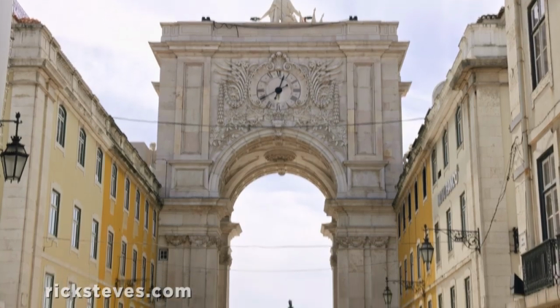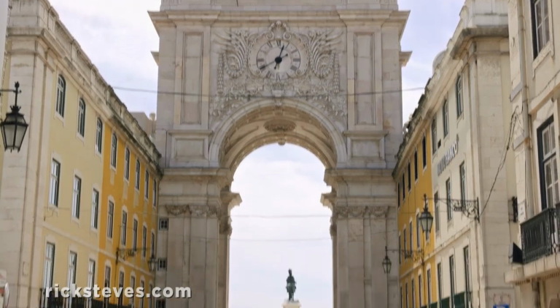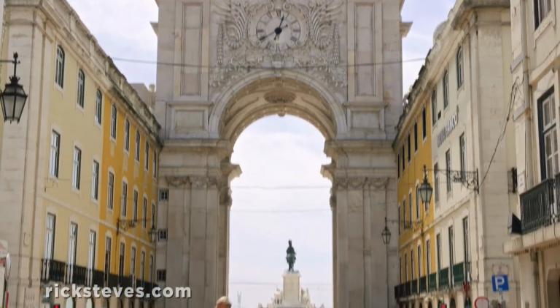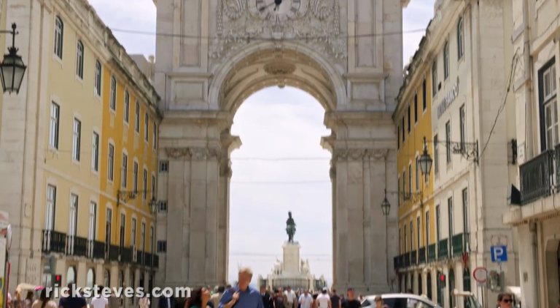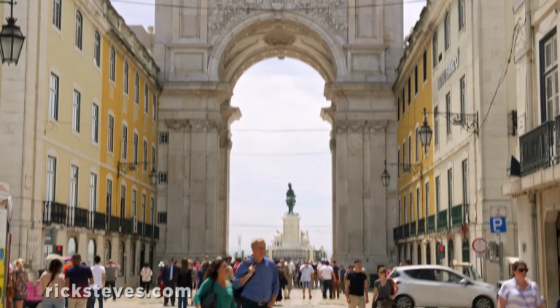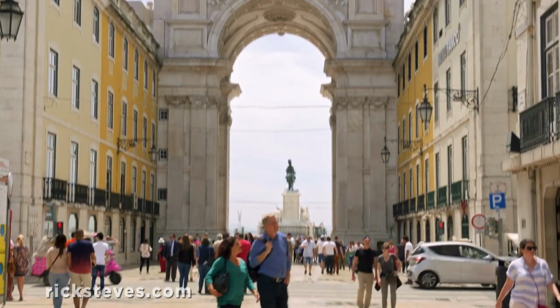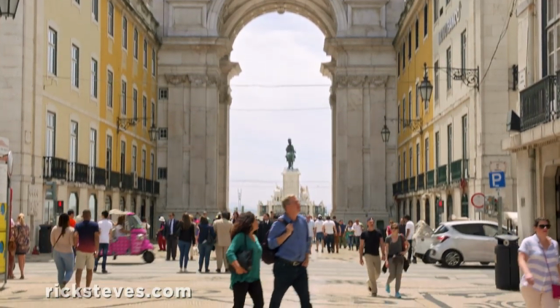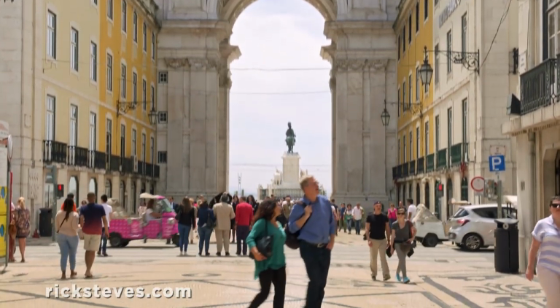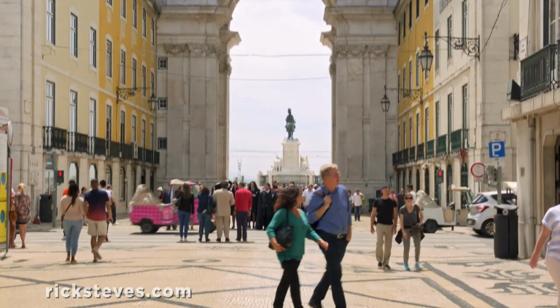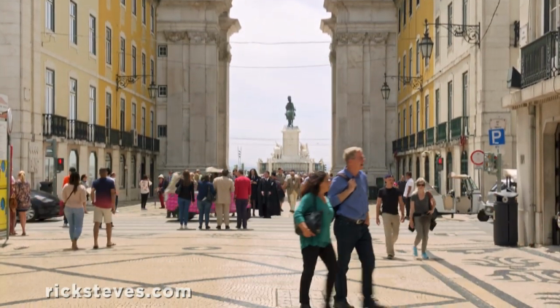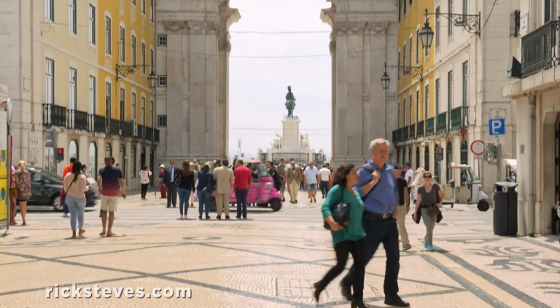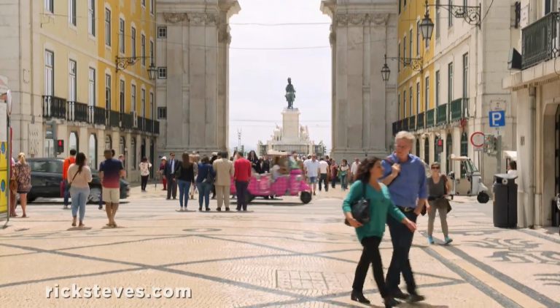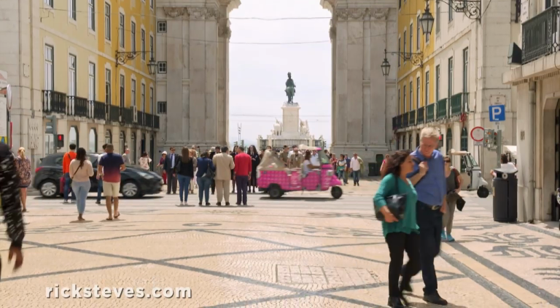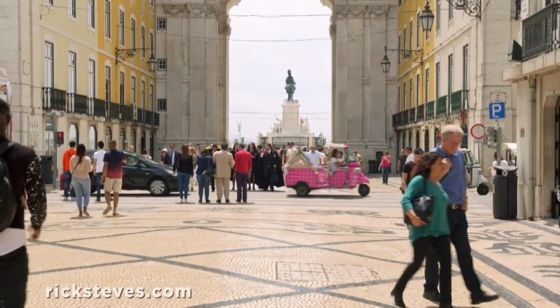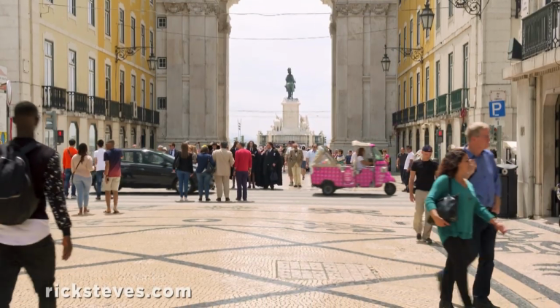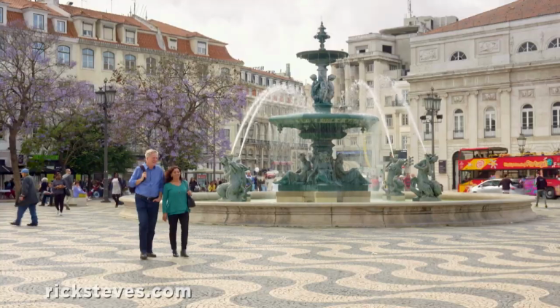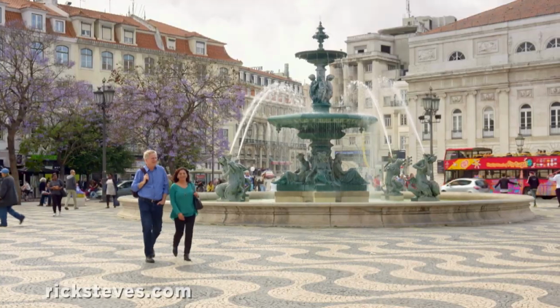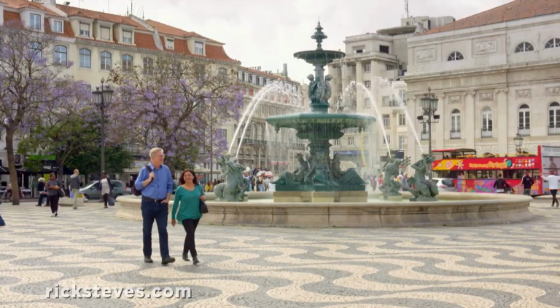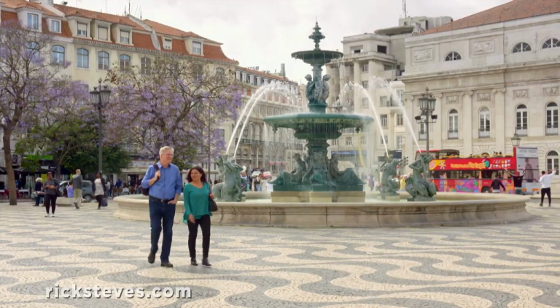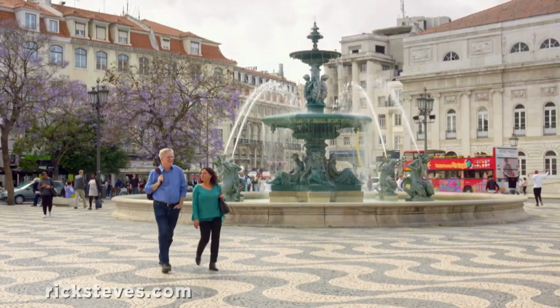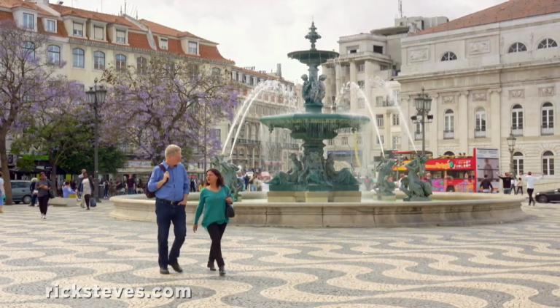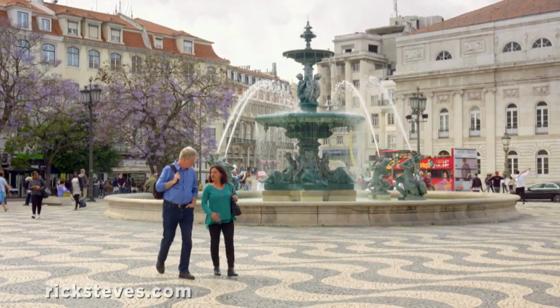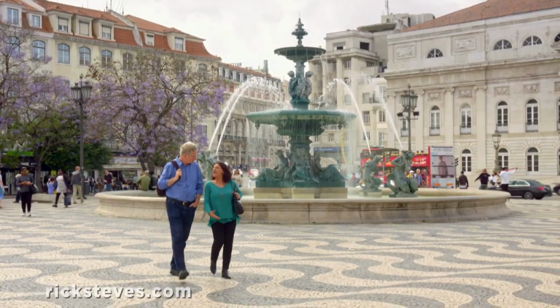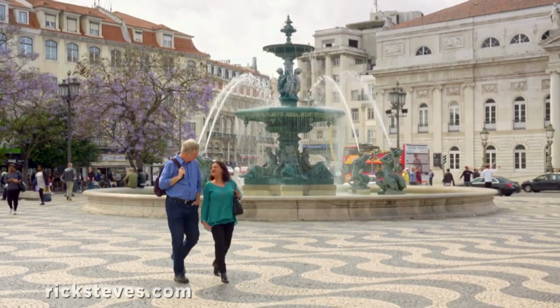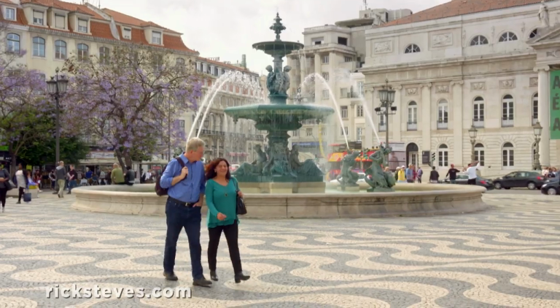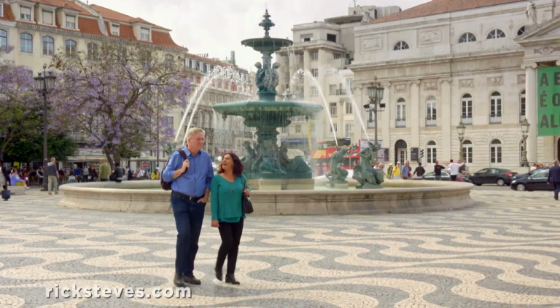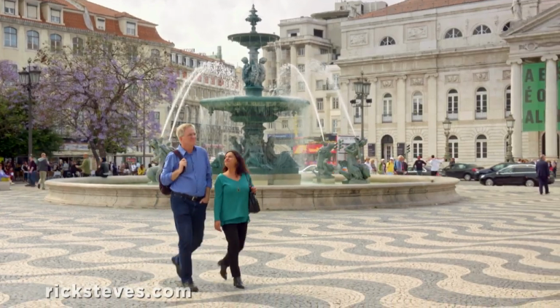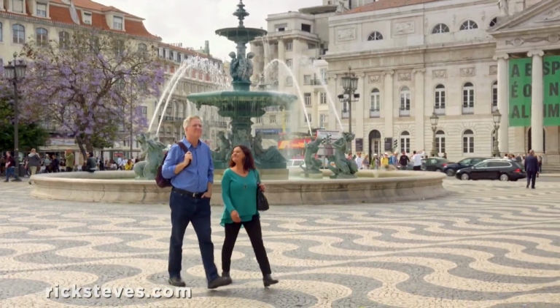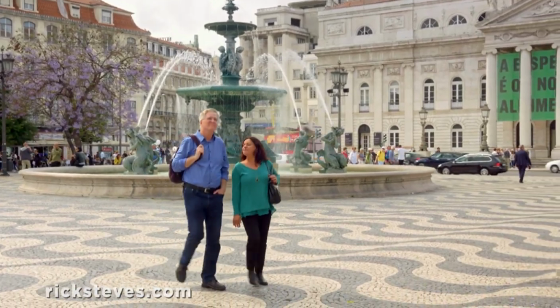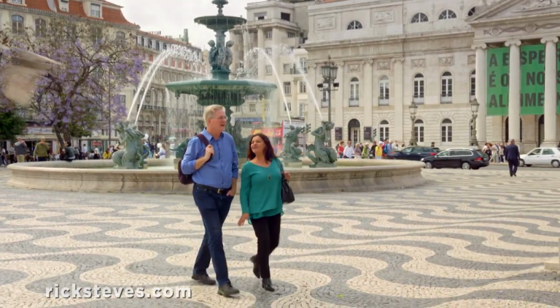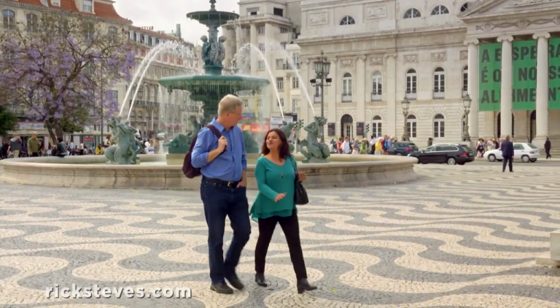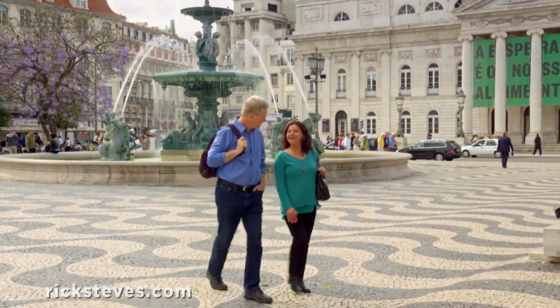Plenty of character and color is packed into Lisbon, and much of it is edible. To be sure we get the most out of our visit, I'm joined by my friend and fellow tour guide, Cristina Duarte.